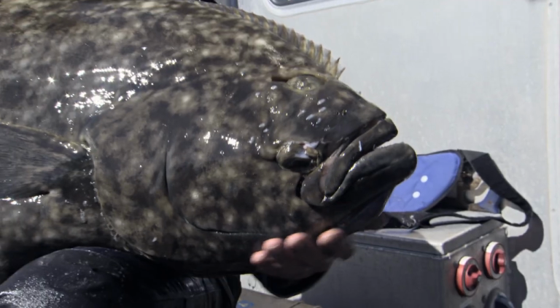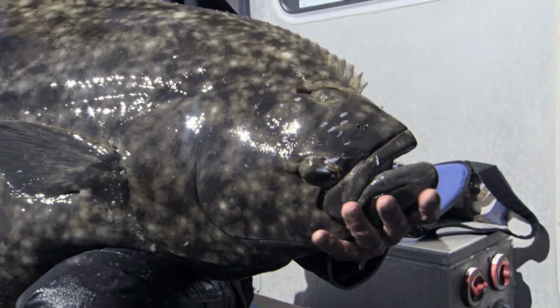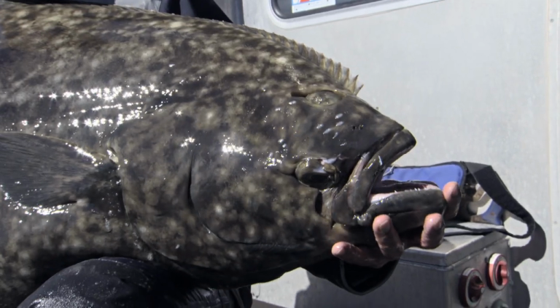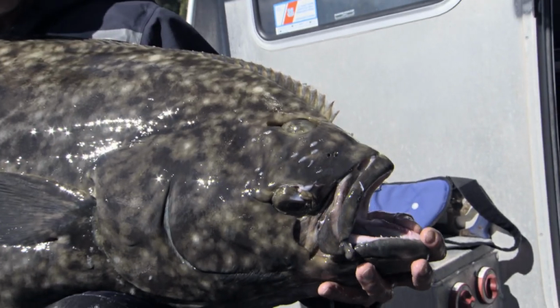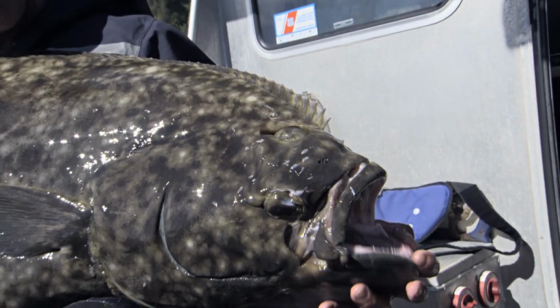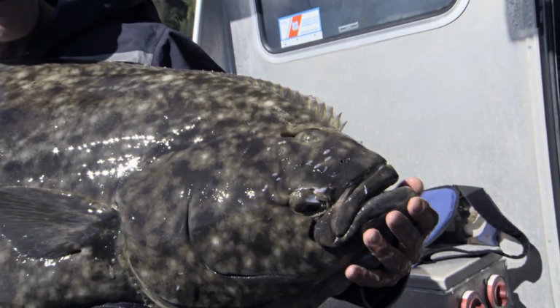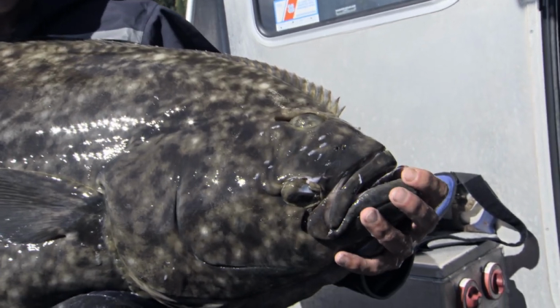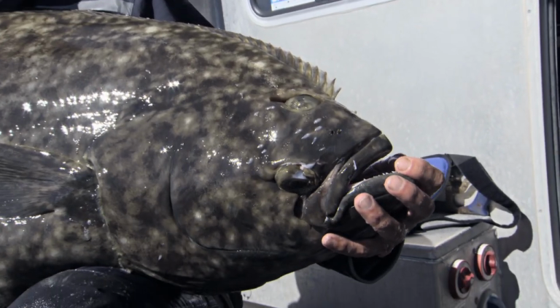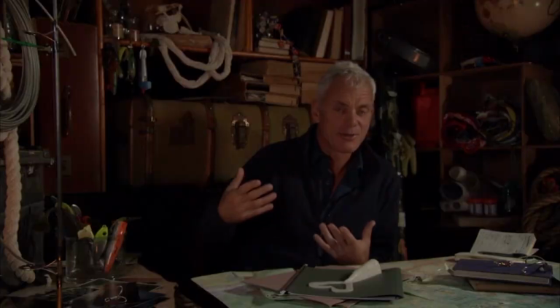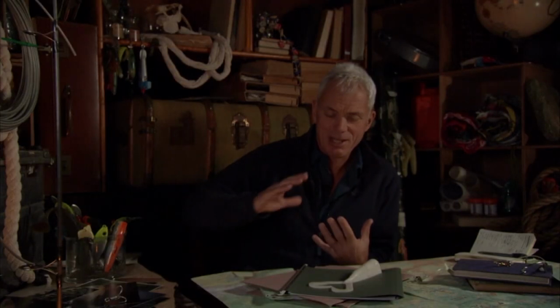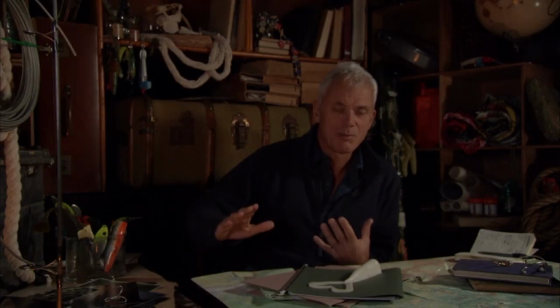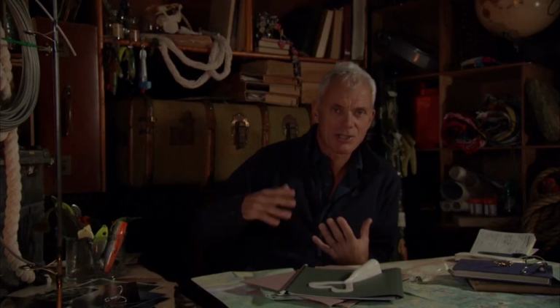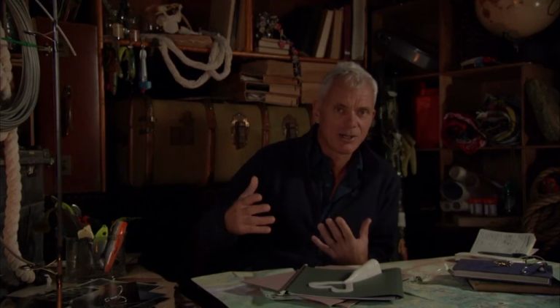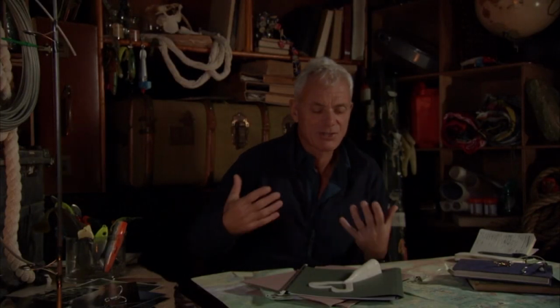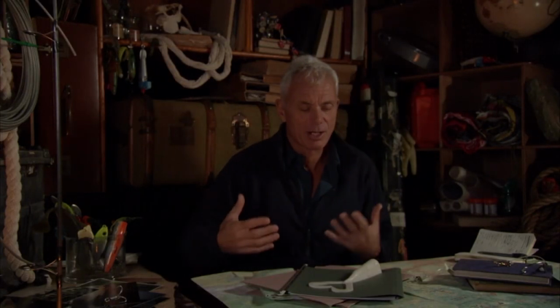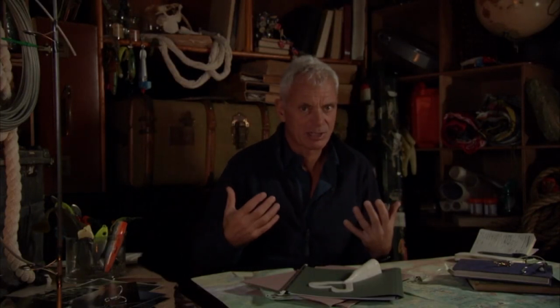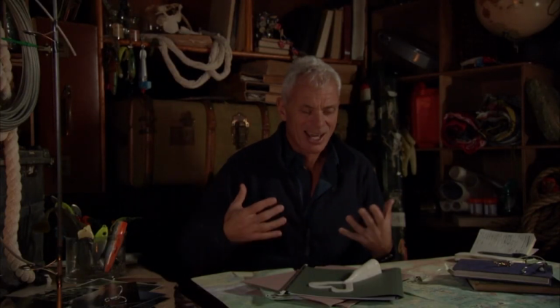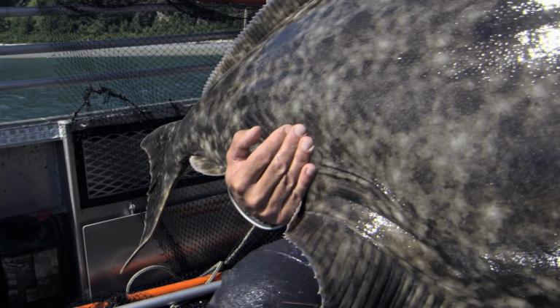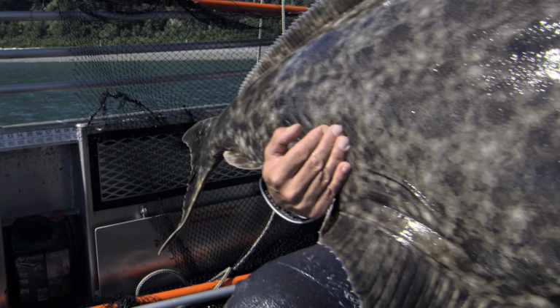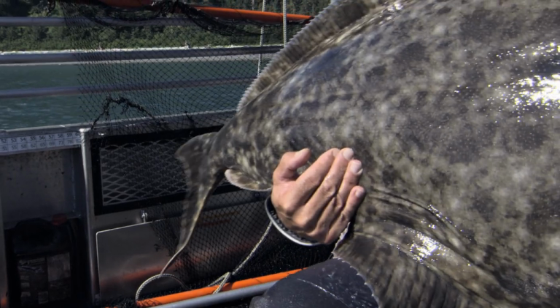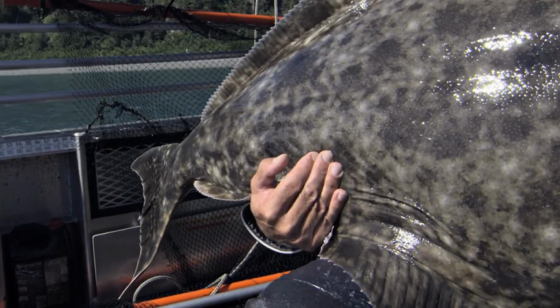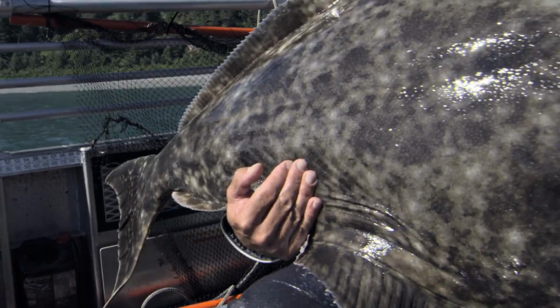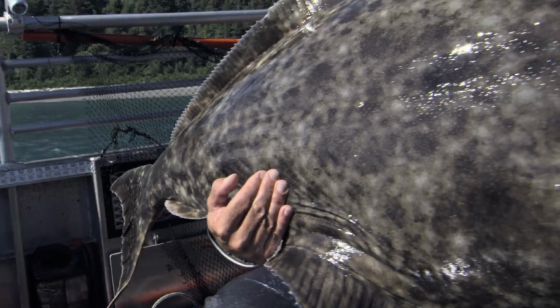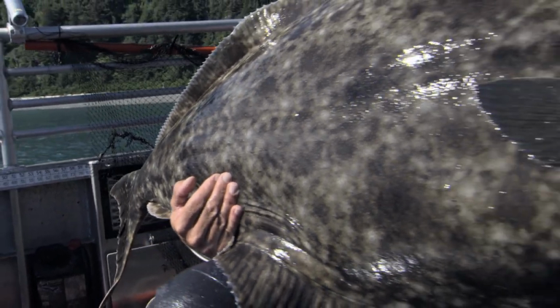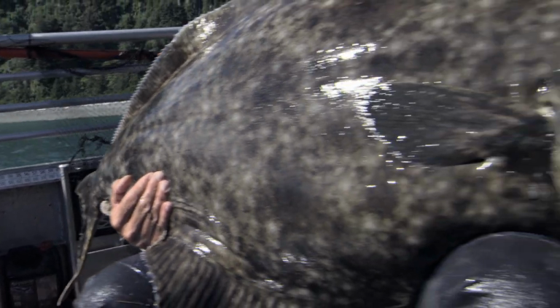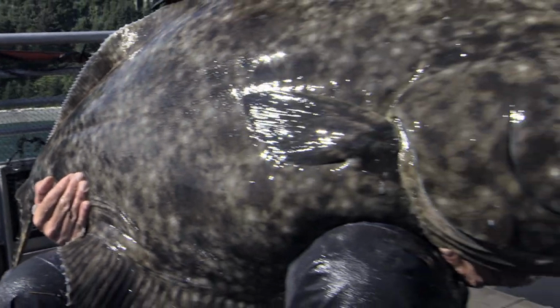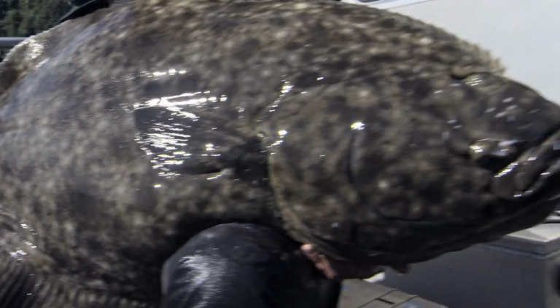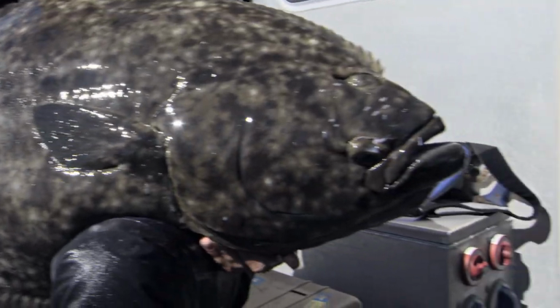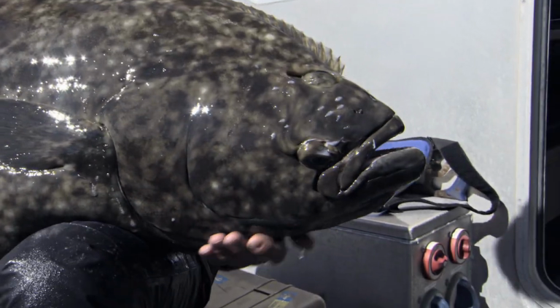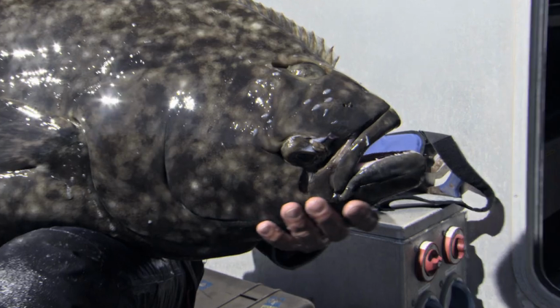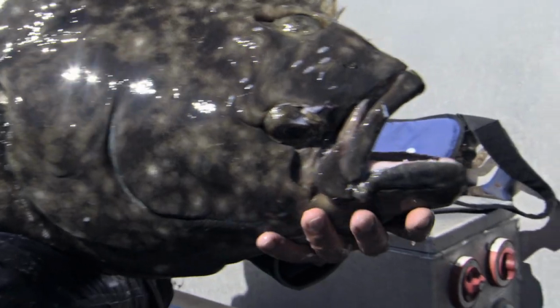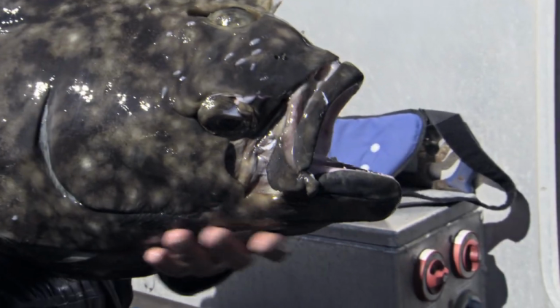When I was actually holding the halibut, the skipper told me later that he thought any moment it was going to kick off. And I have to say, when I was holding it, I had this feeling as well that it might be OK now, but any moment all hell is going to break loose. But it just sat there.